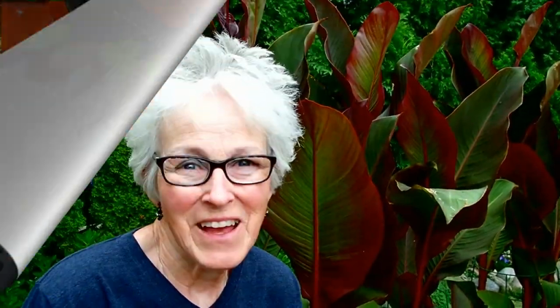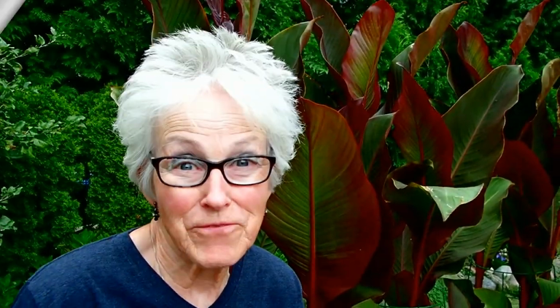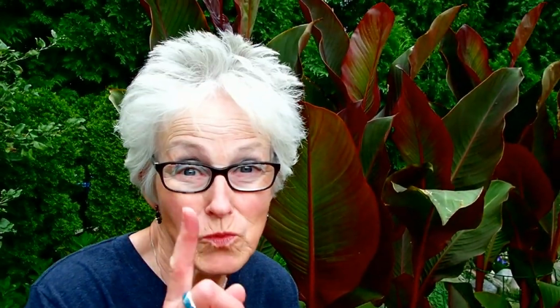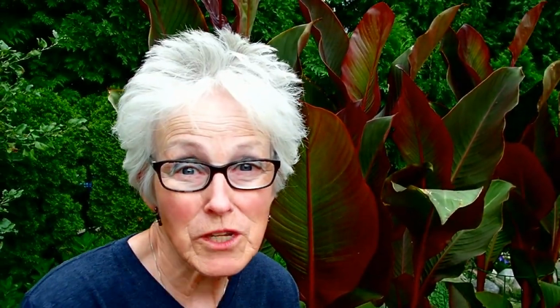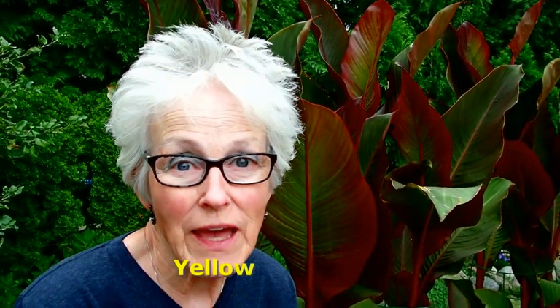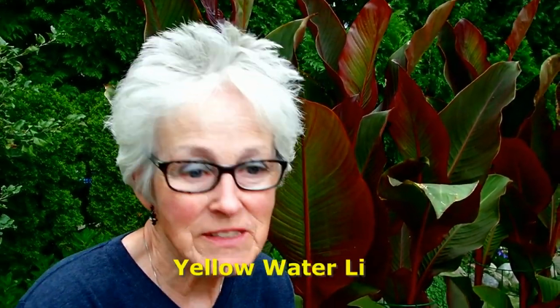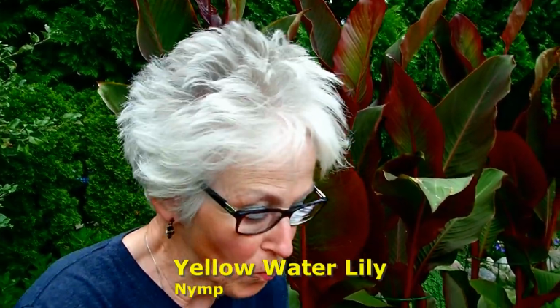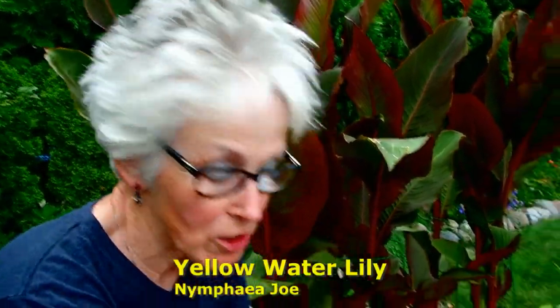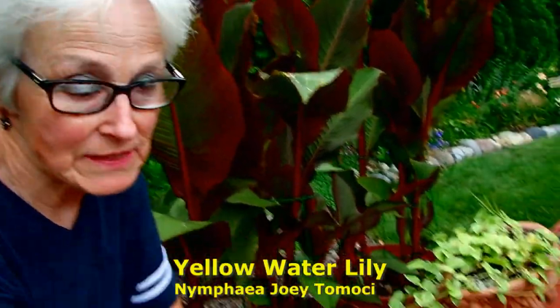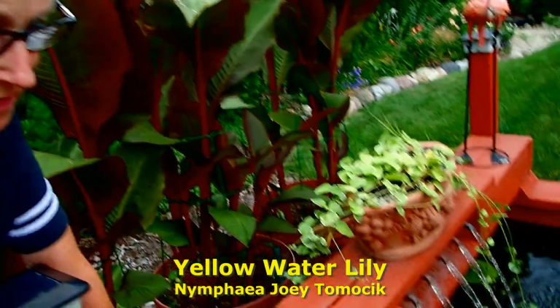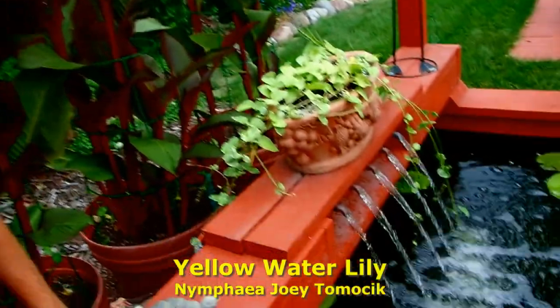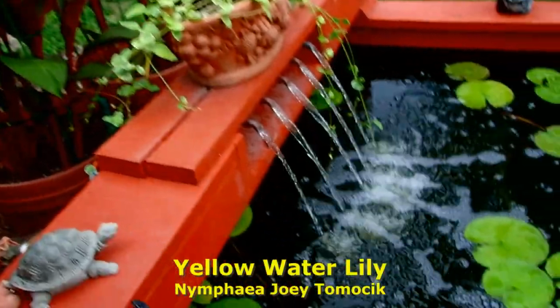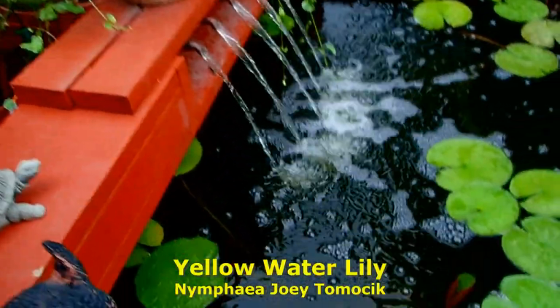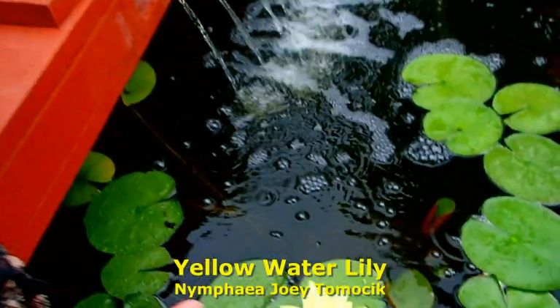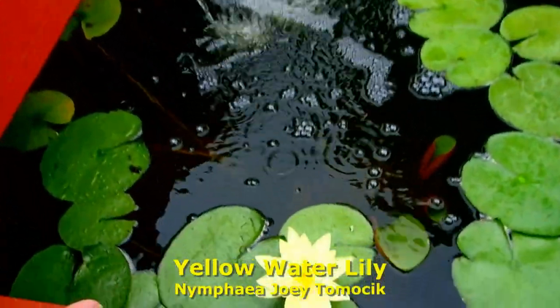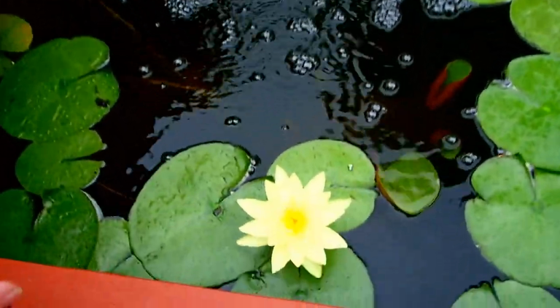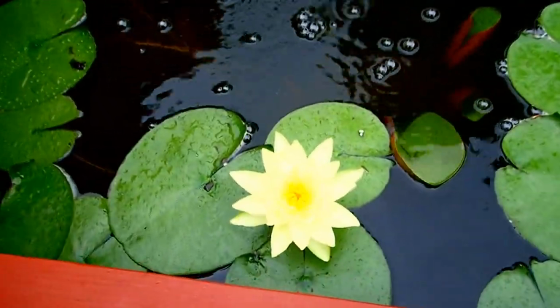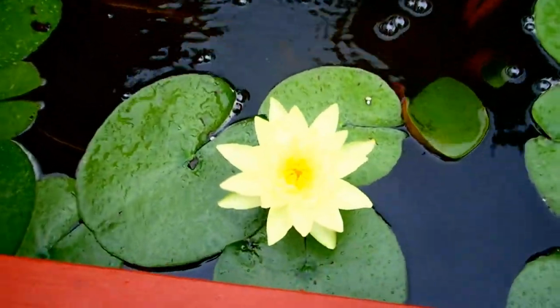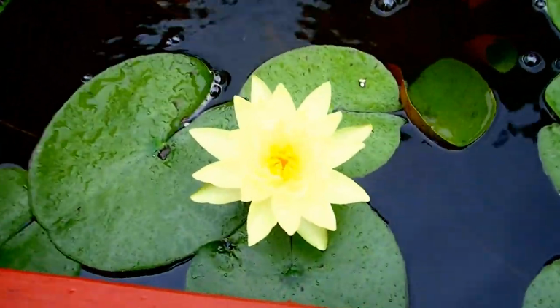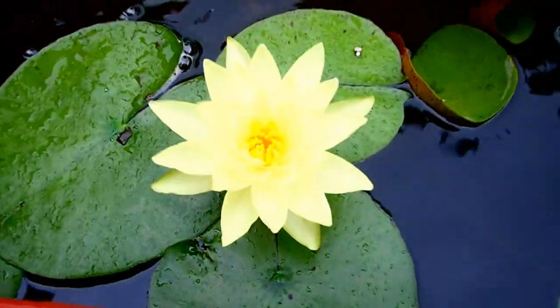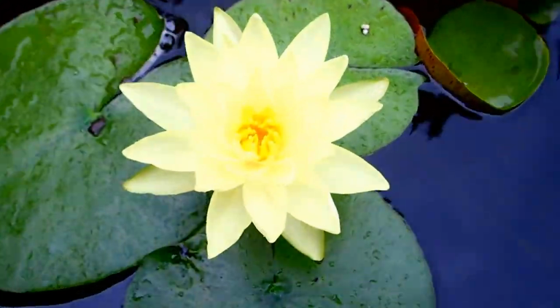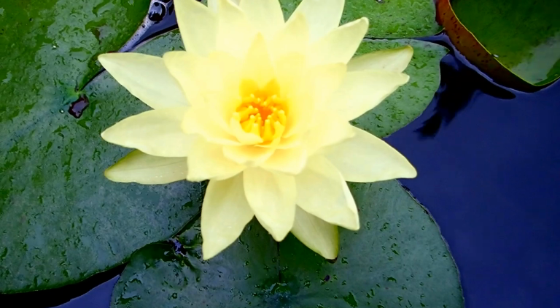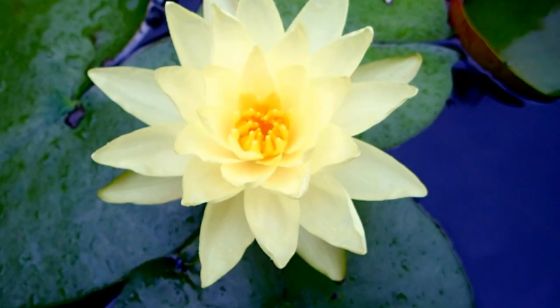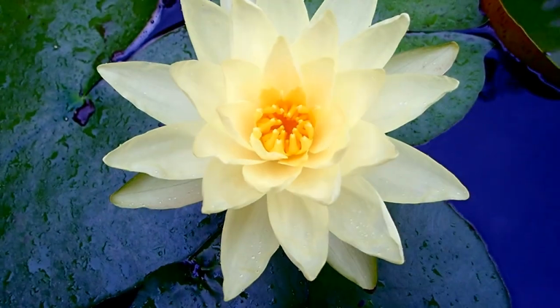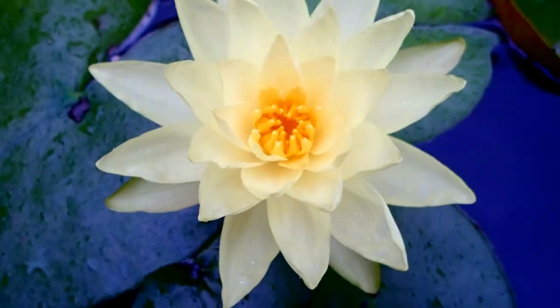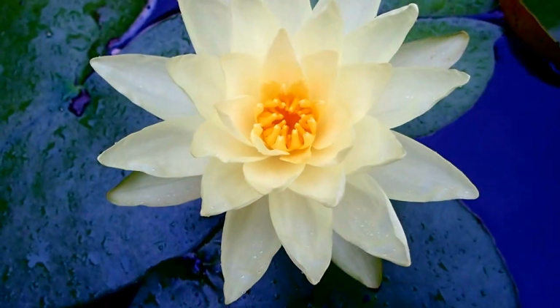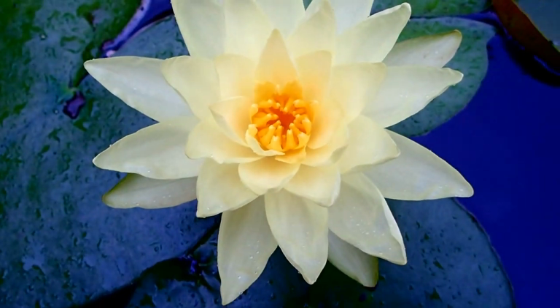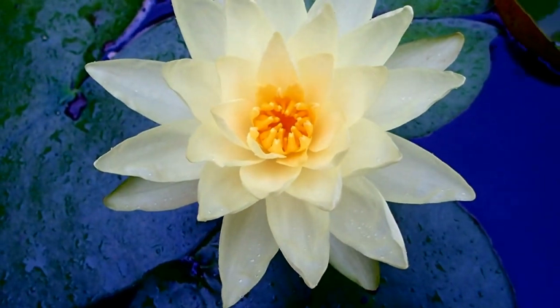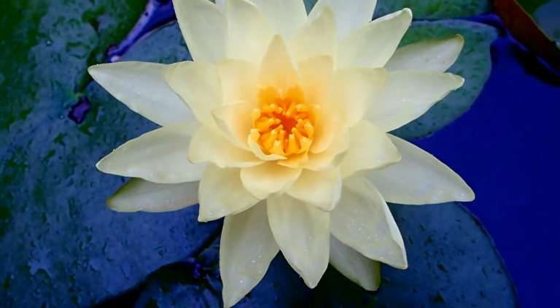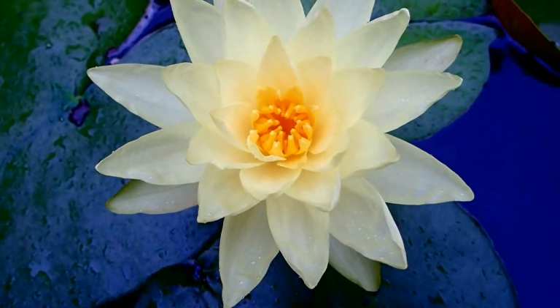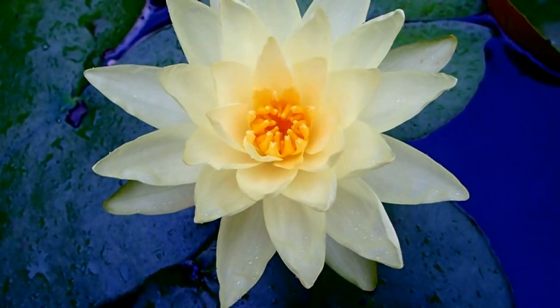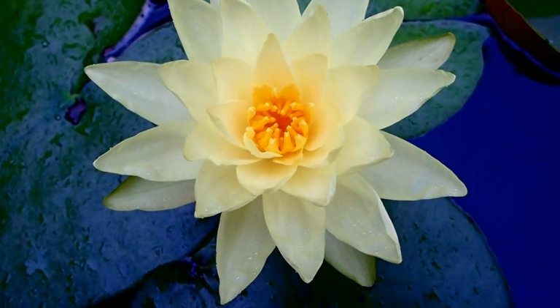The first one we're going to look at is our water lily. This is the first blossom of the year. It's absolutely gorgeous and they were difficult to find, but we got some.